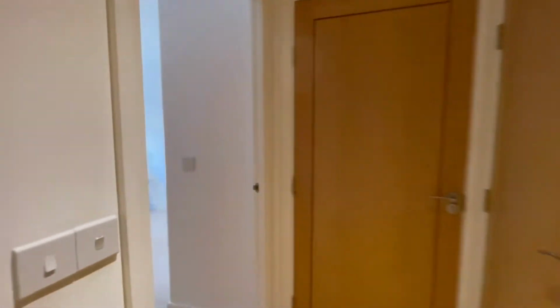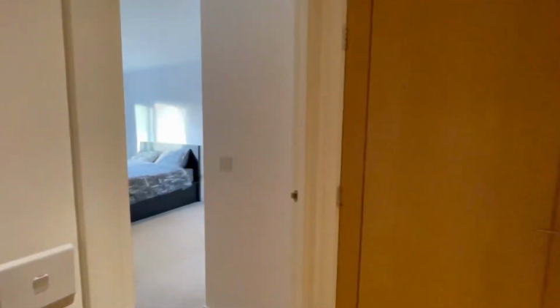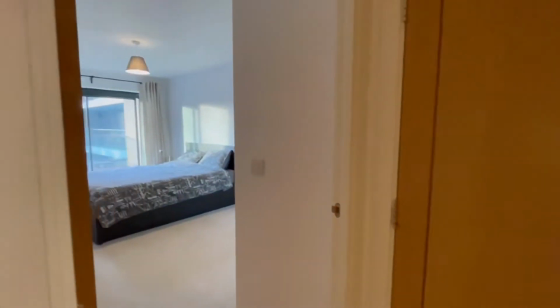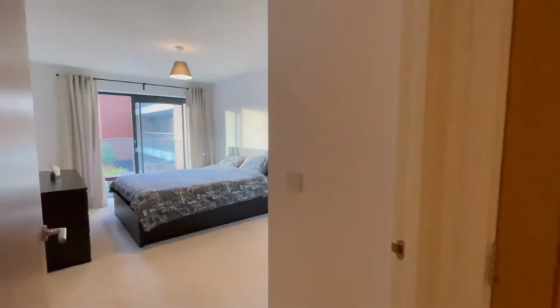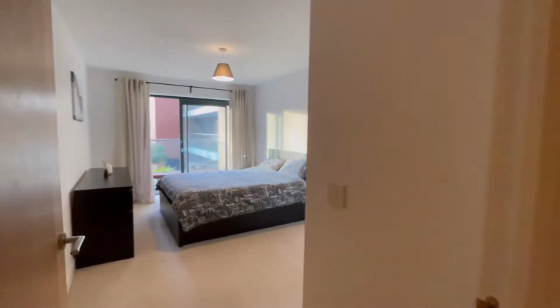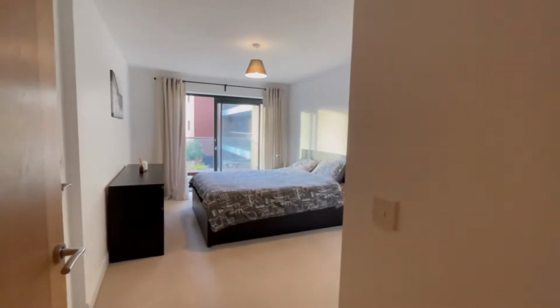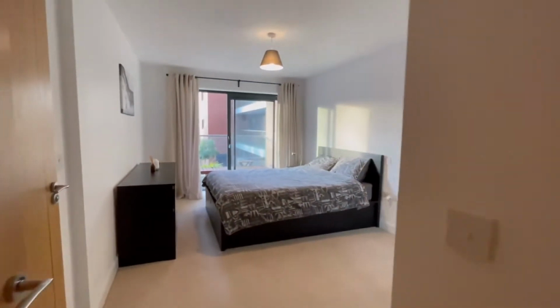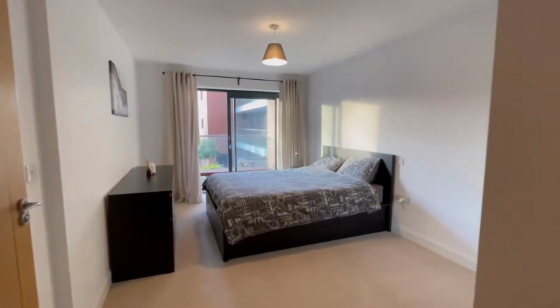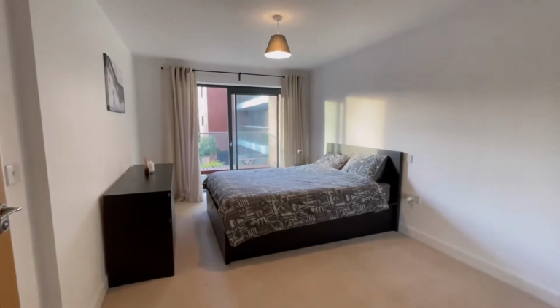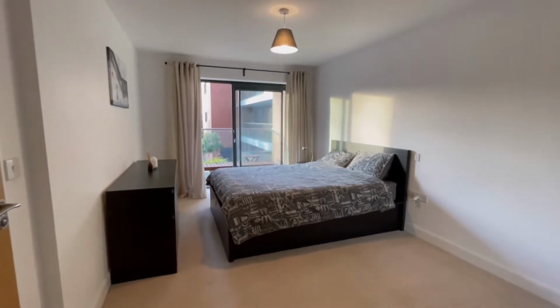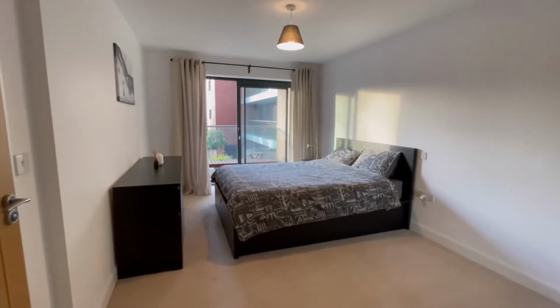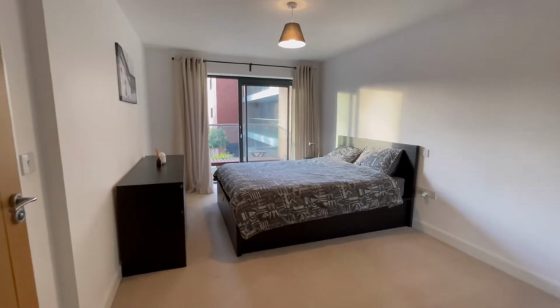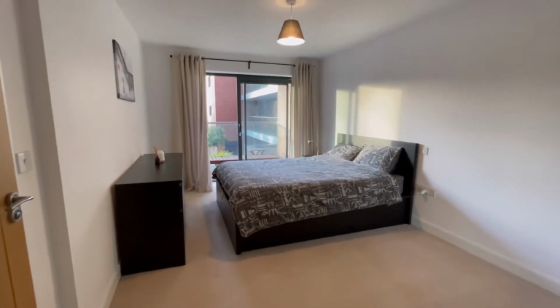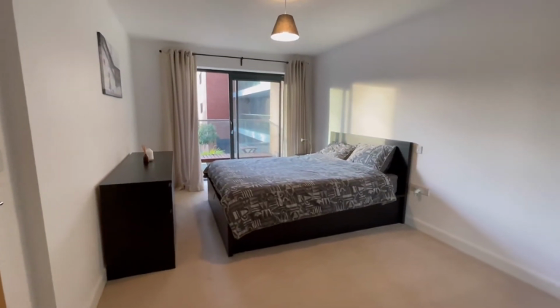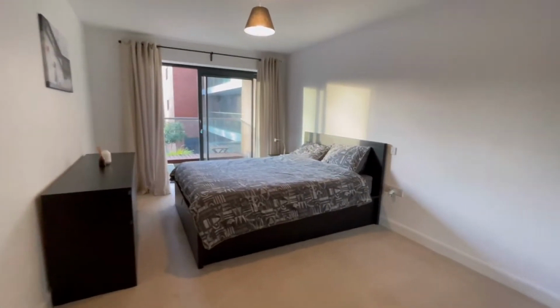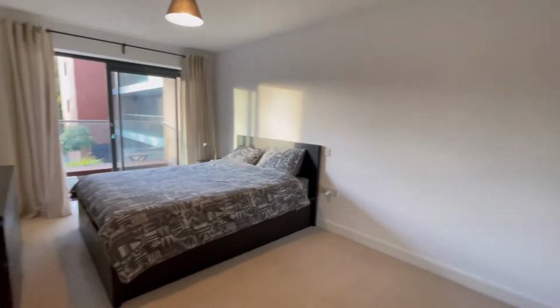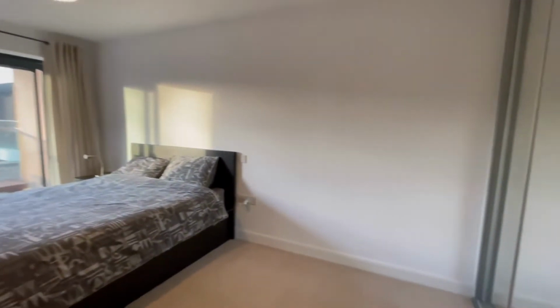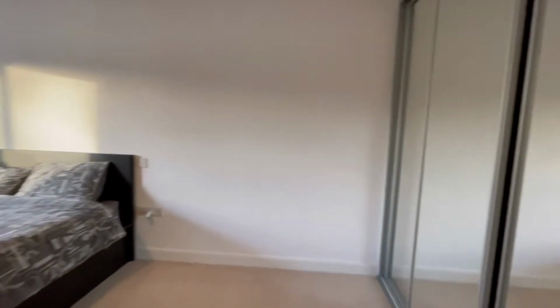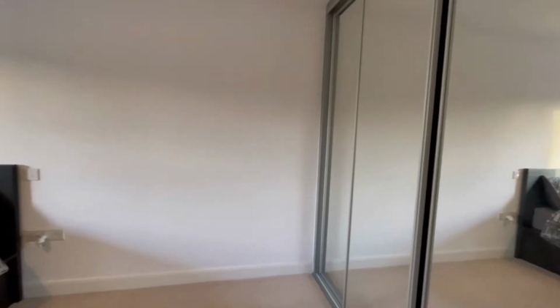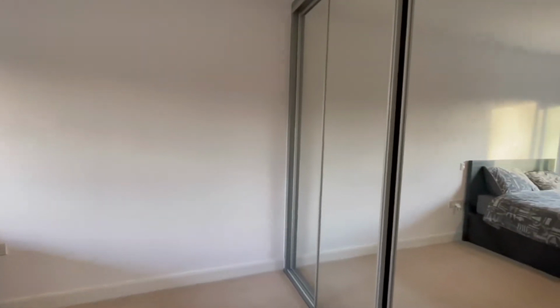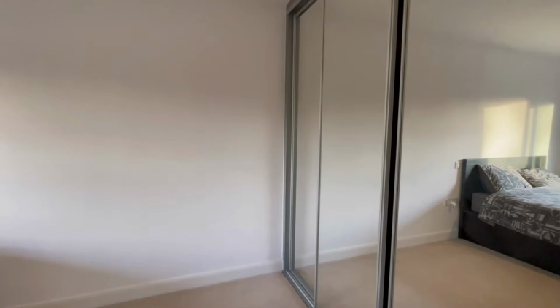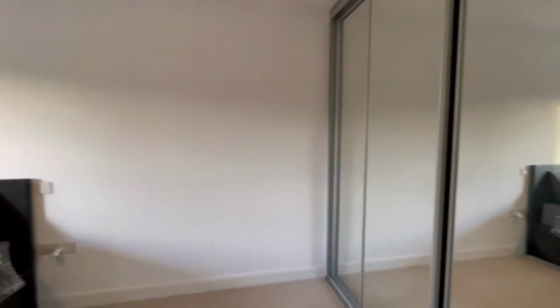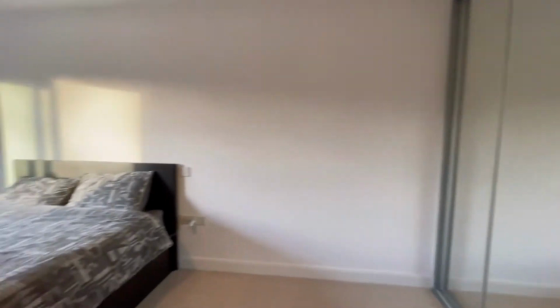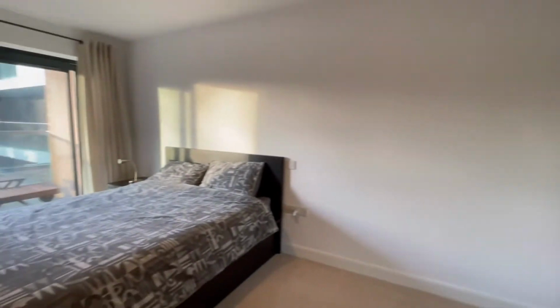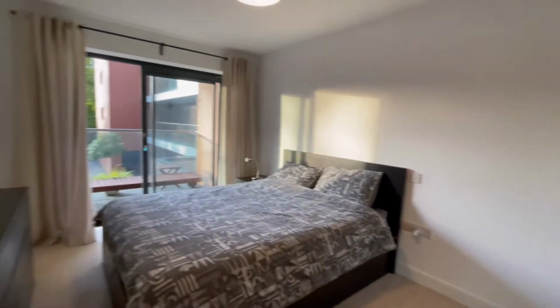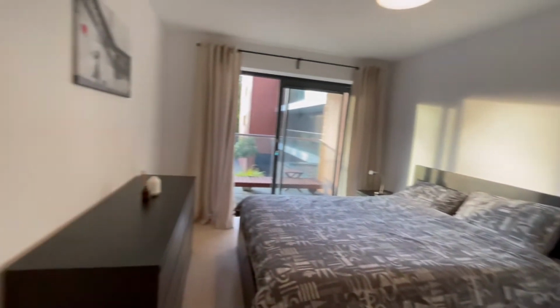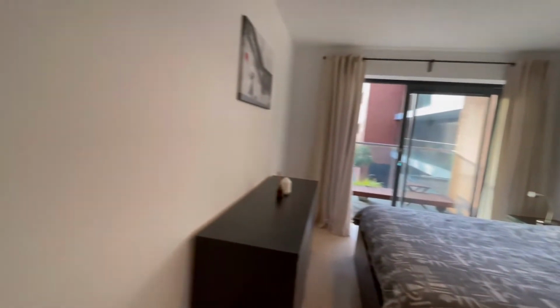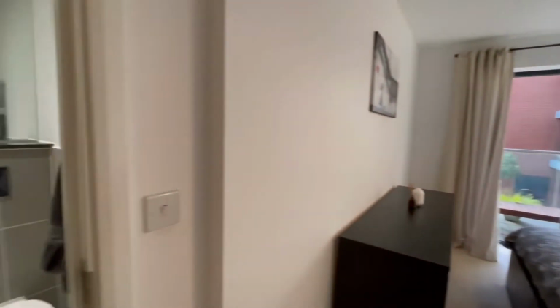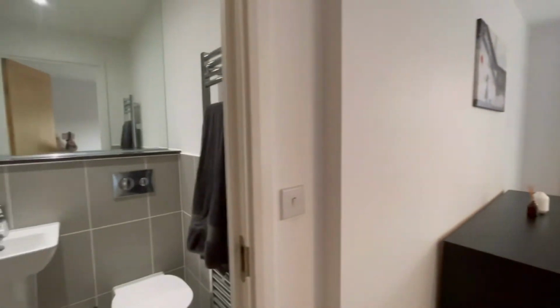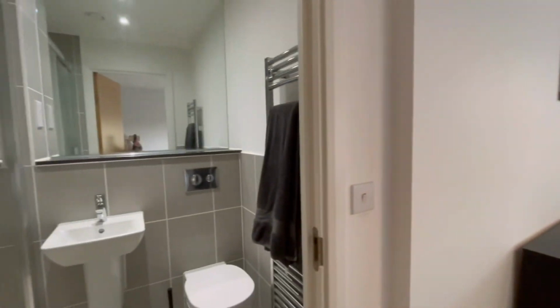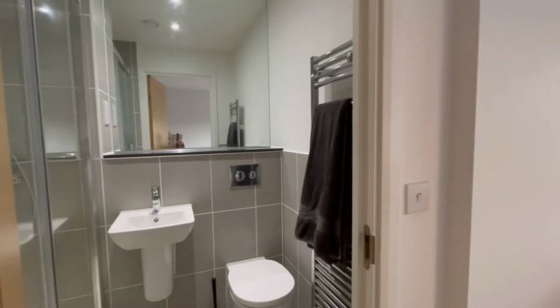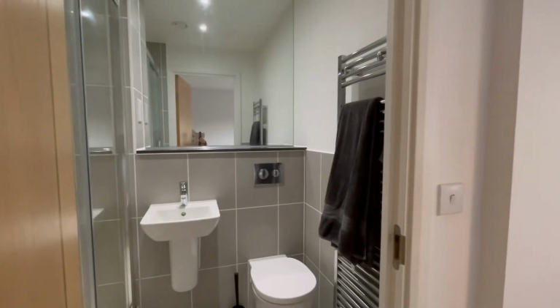And the master bedroom. The master bedroom's got an en suite. It's also got a double fitted wardrobe, and this one's also got the door that leads out to the balcony. The balcony runs along the full length of the apartment. And there's the en suite.